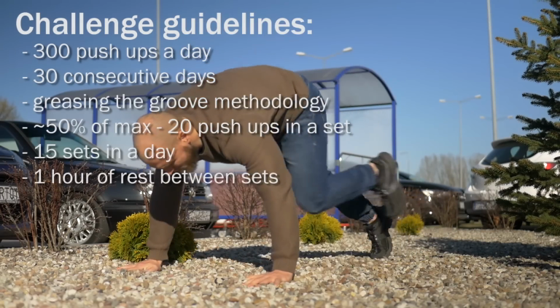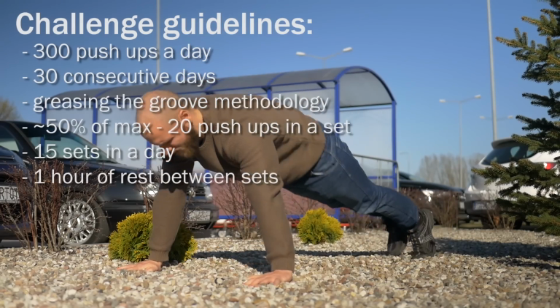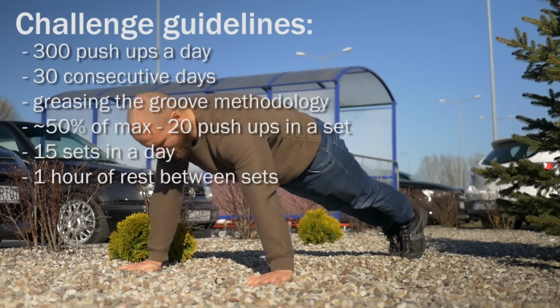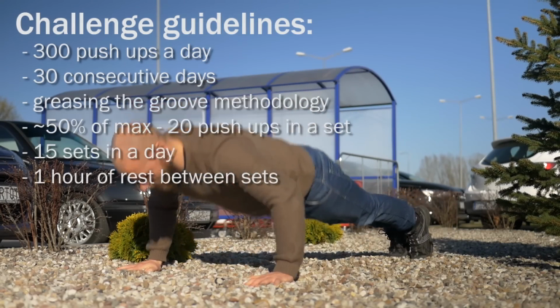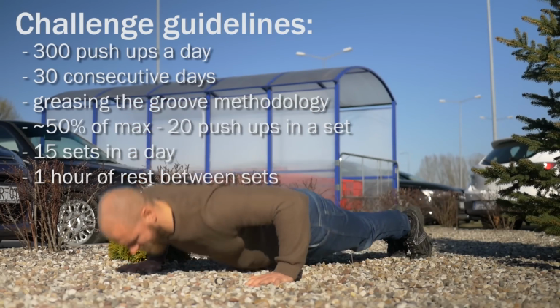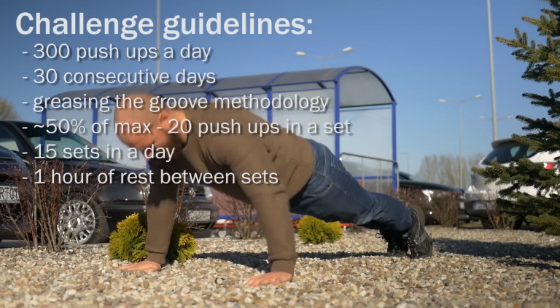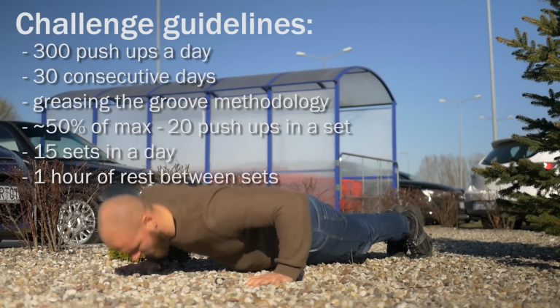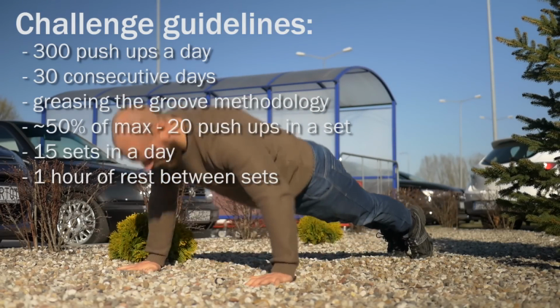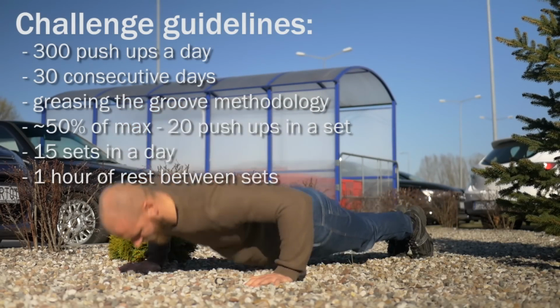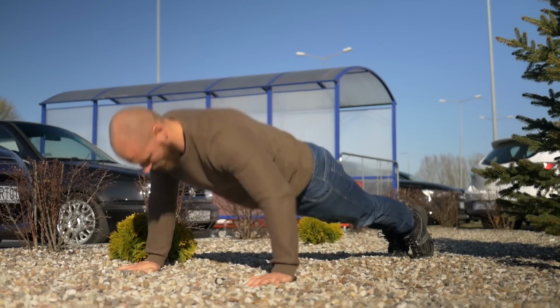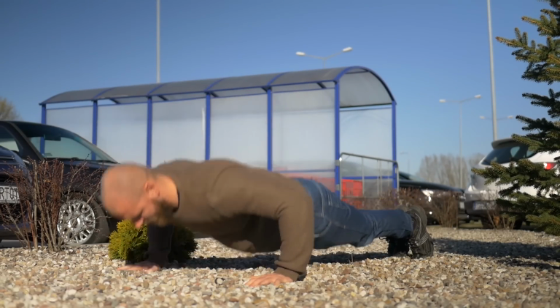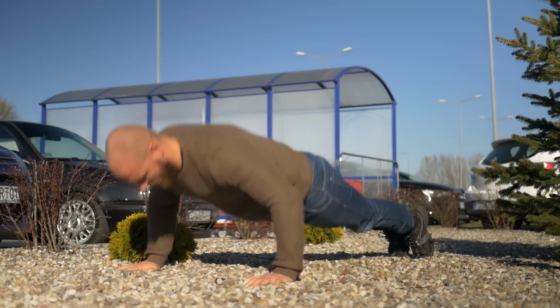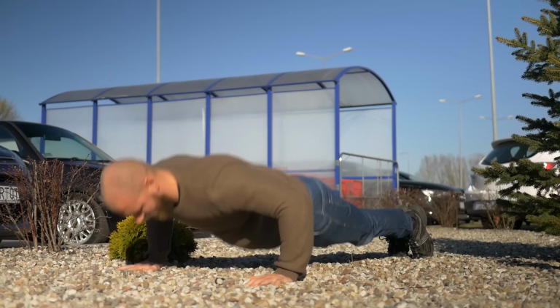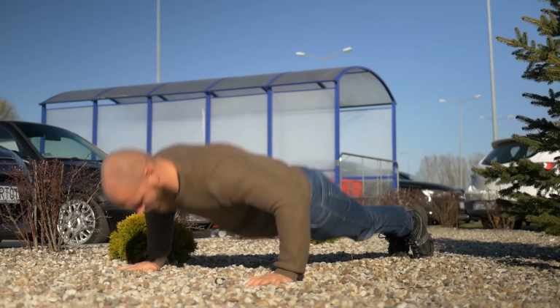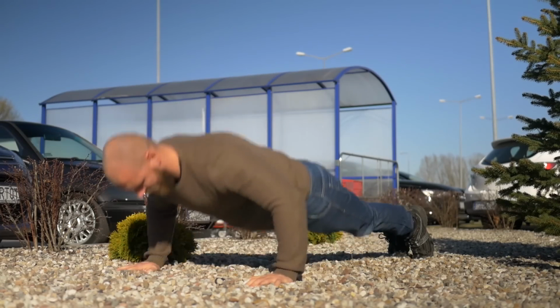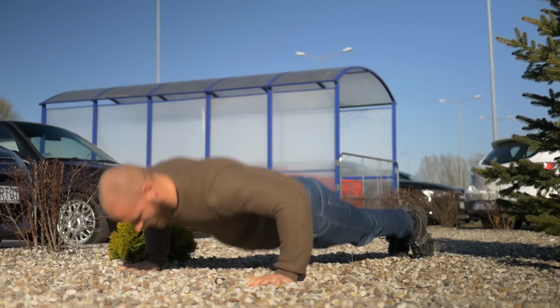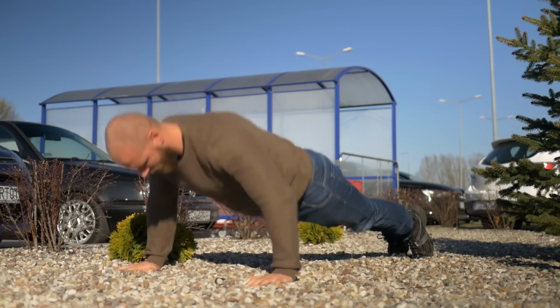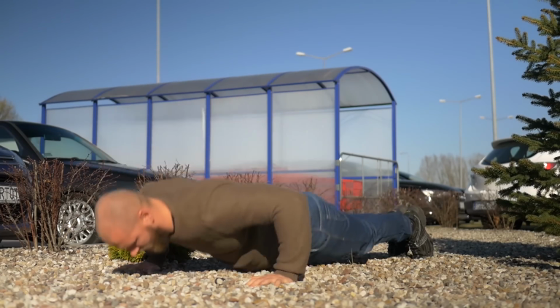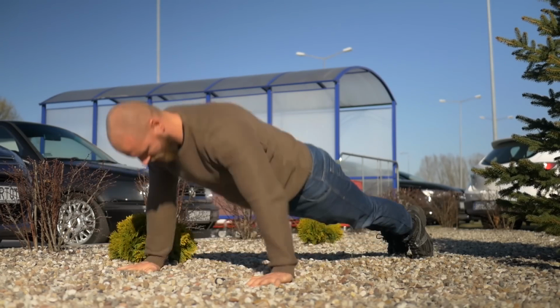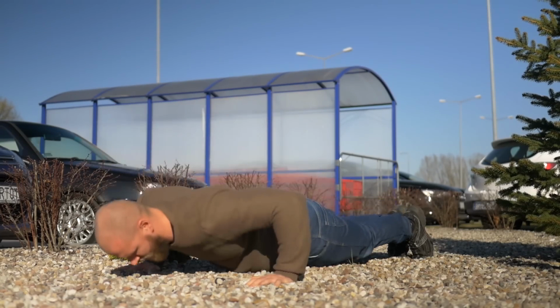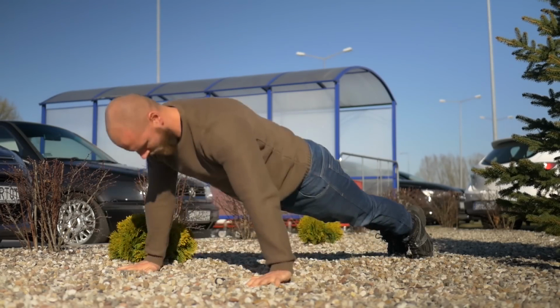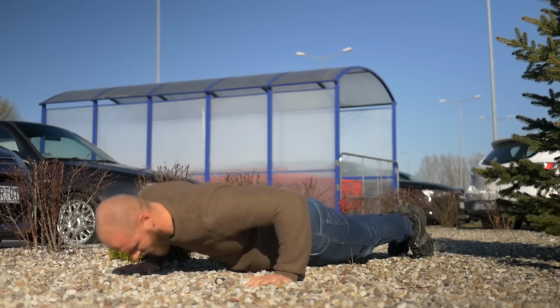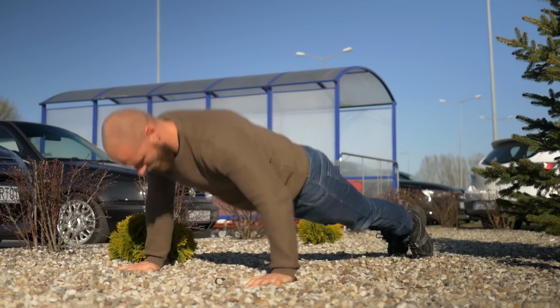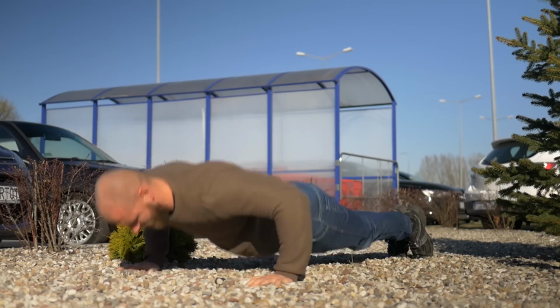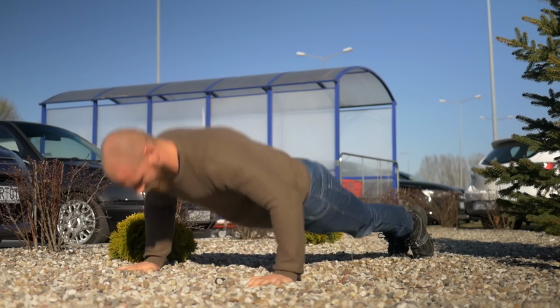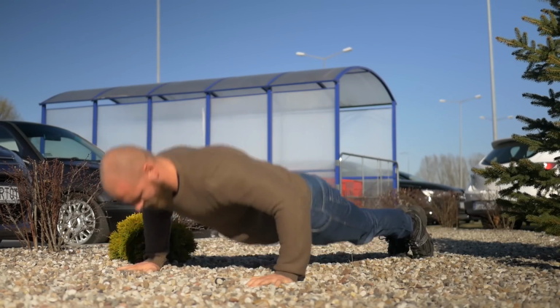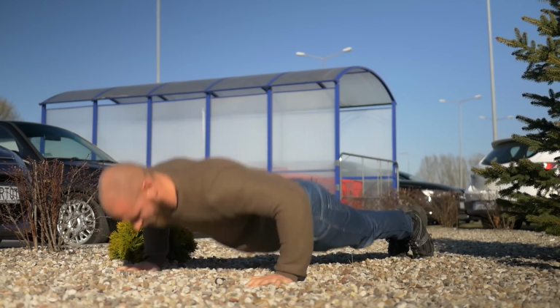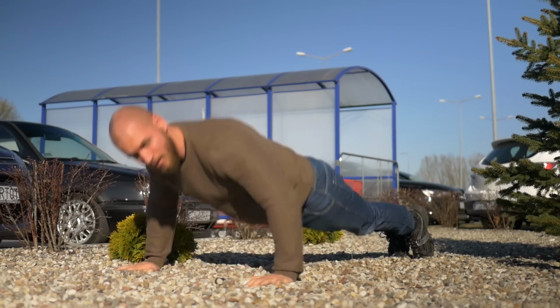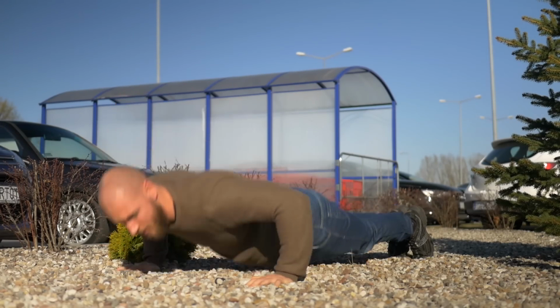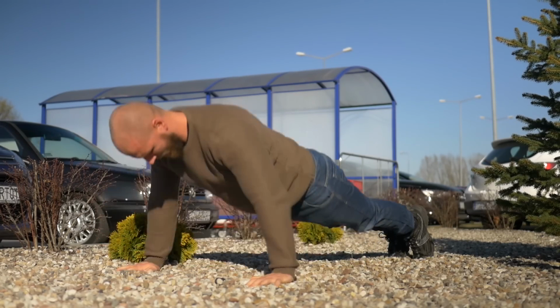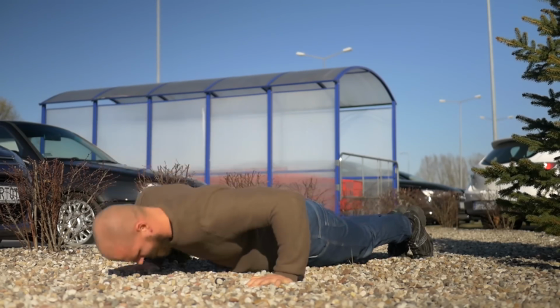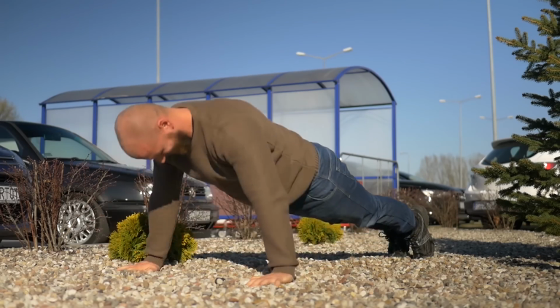Of course the greasing the groove method lets you rest every few days and perform exercises only when fully rested. But because of the challenge, I had to do pushups every day until I was done with the 300.